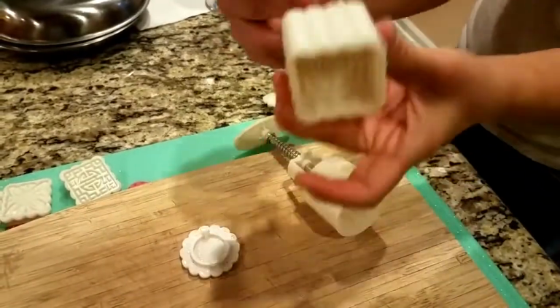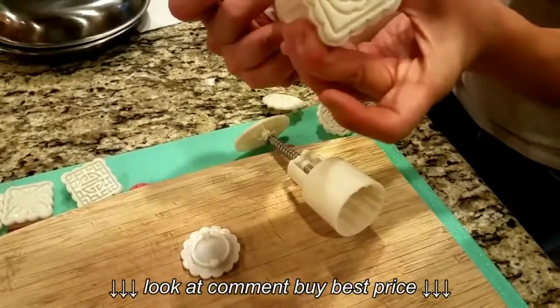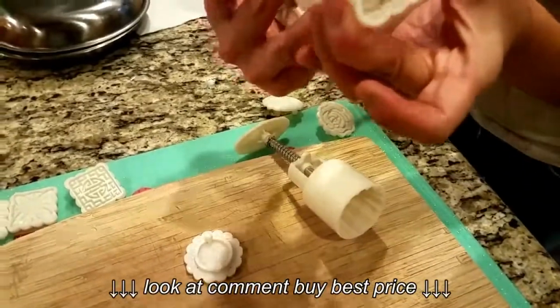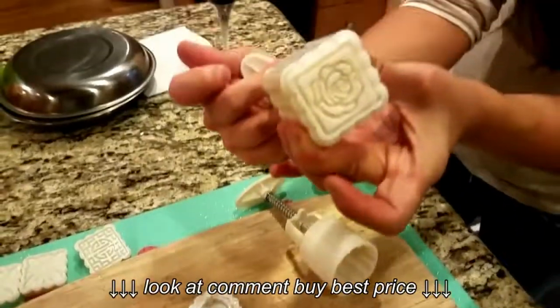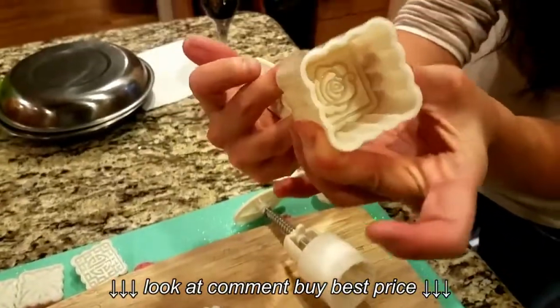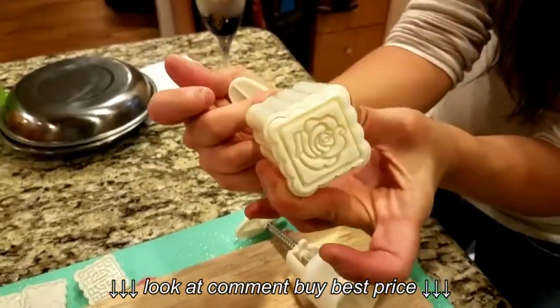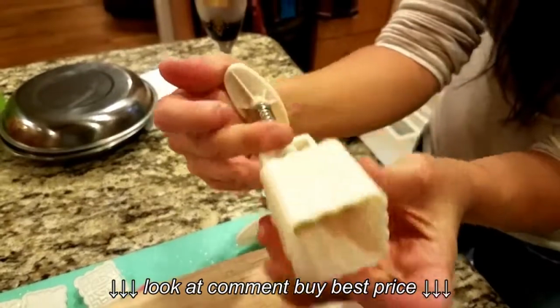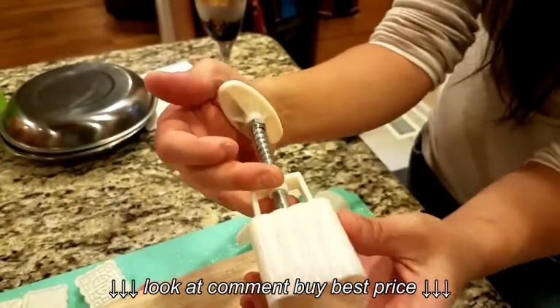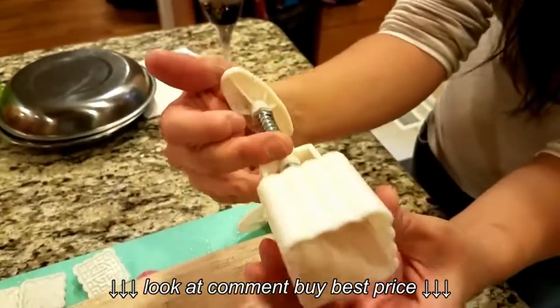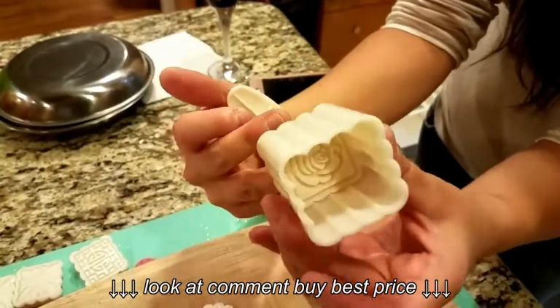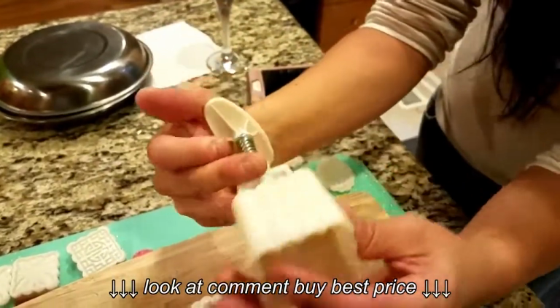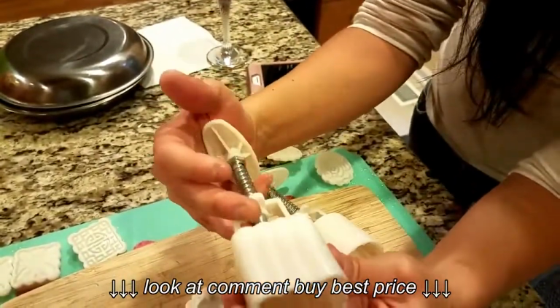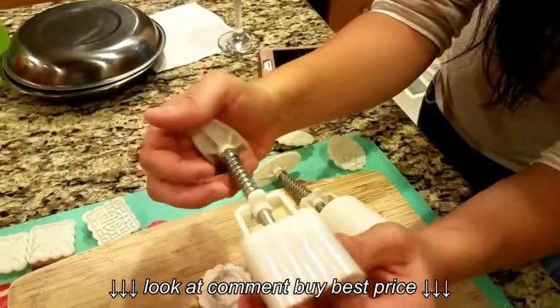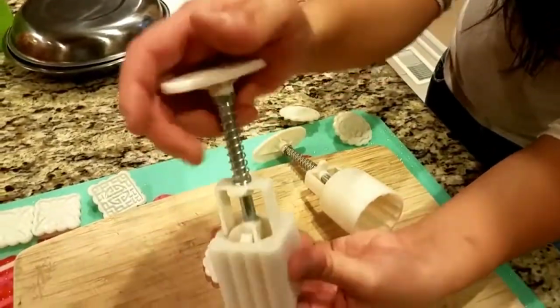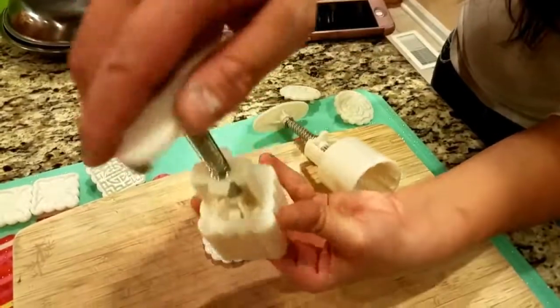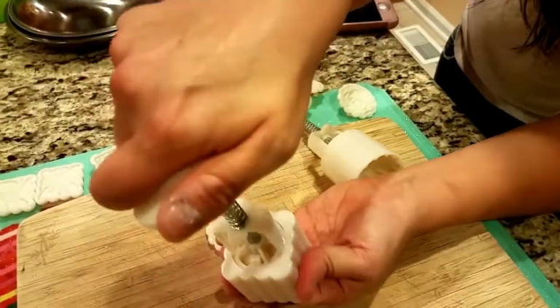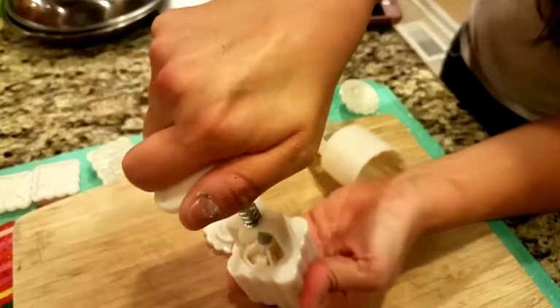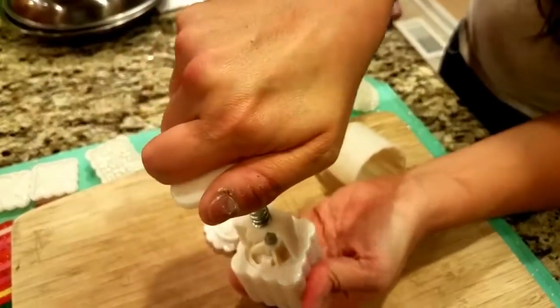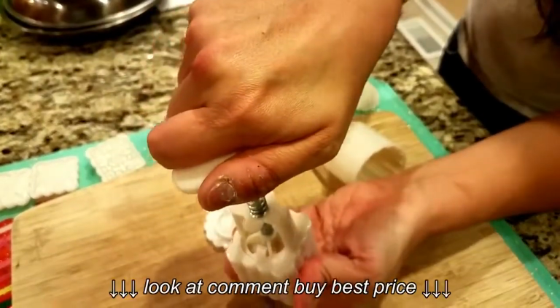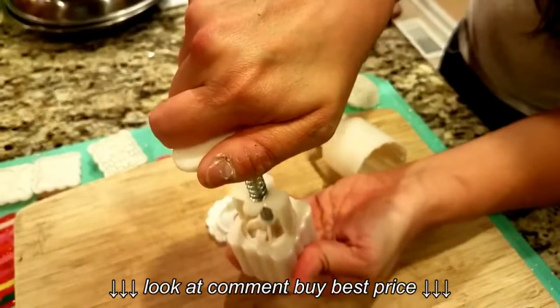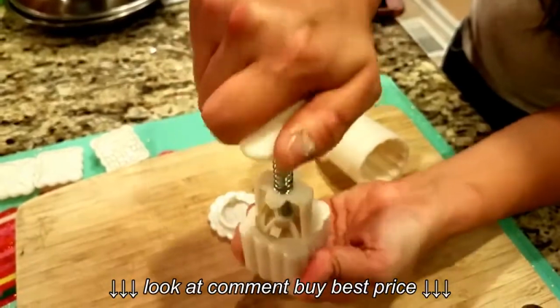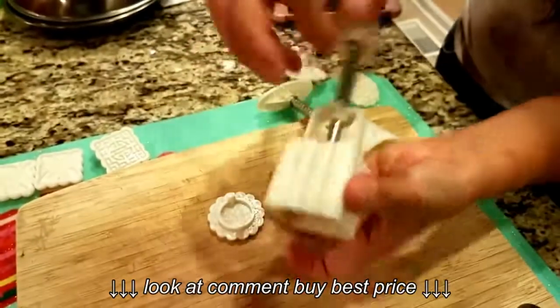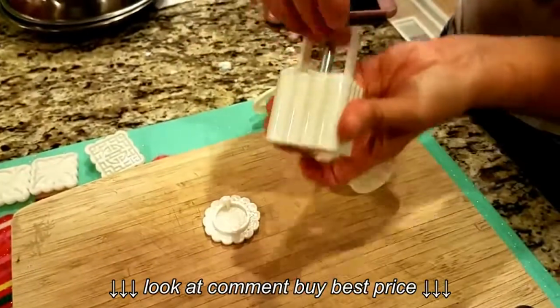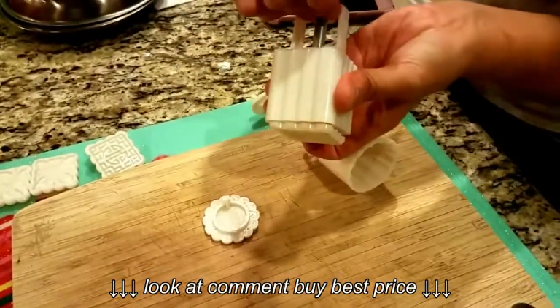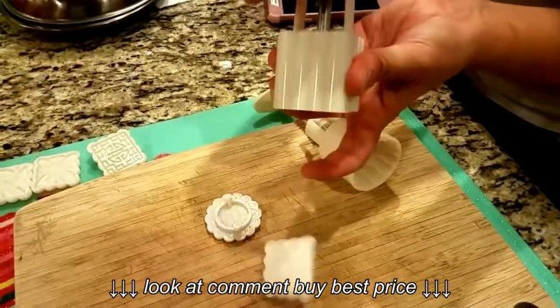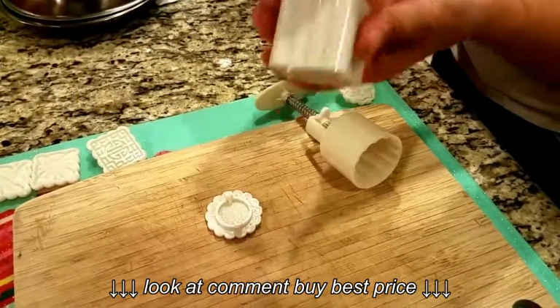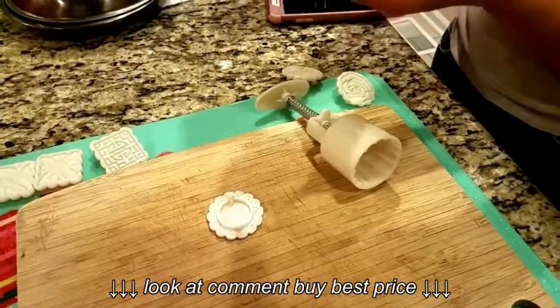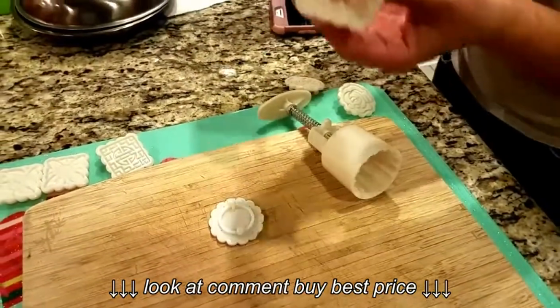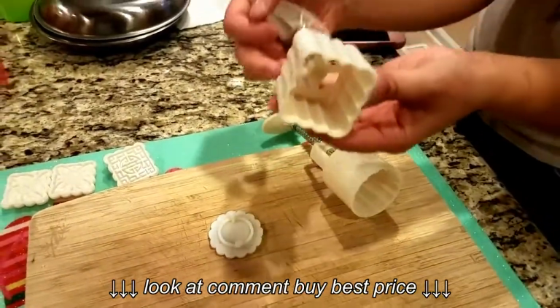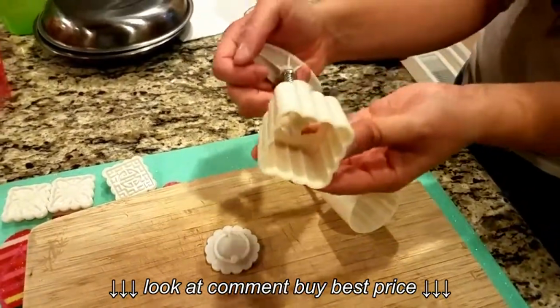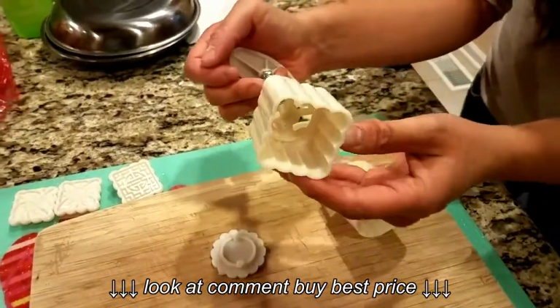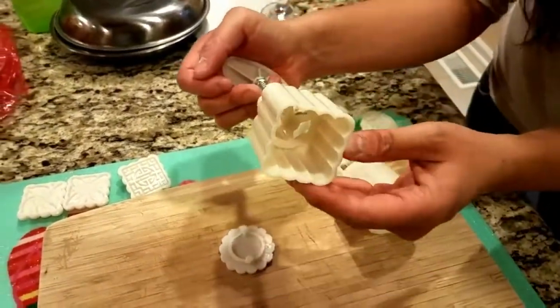Now you've got your cookie press. If you want to take it out, you just twist the handle counterclockwise and it comes out. Okay, that's it.